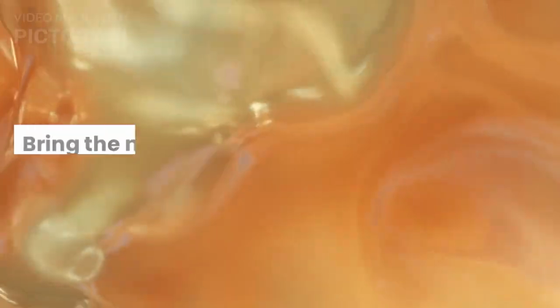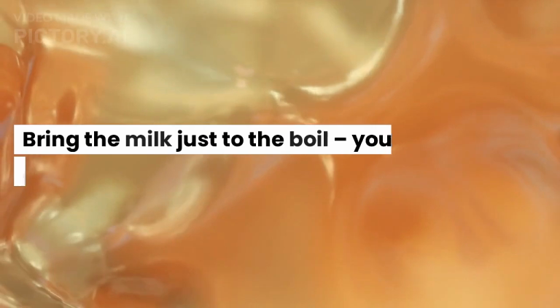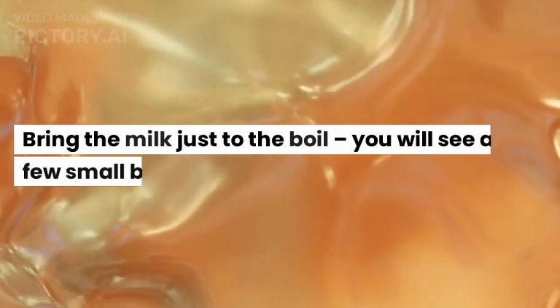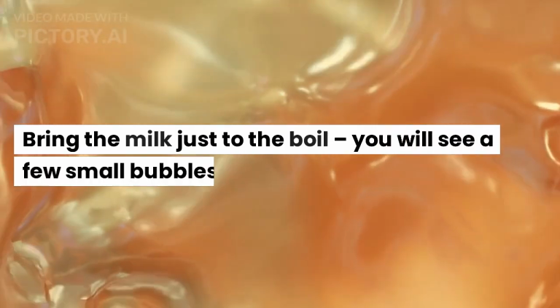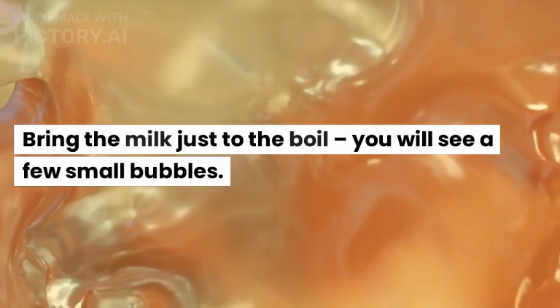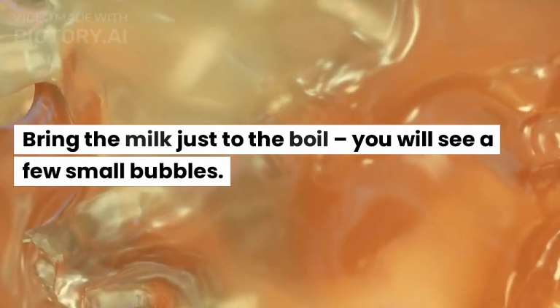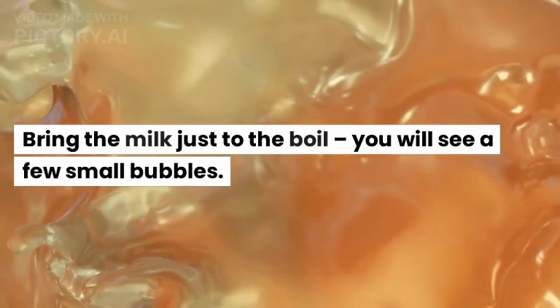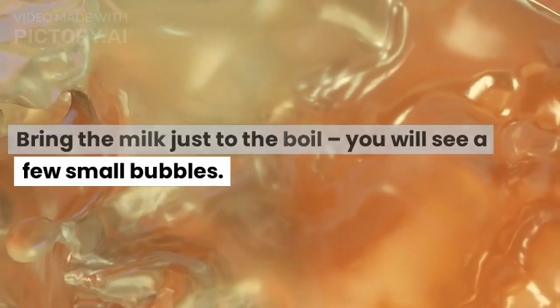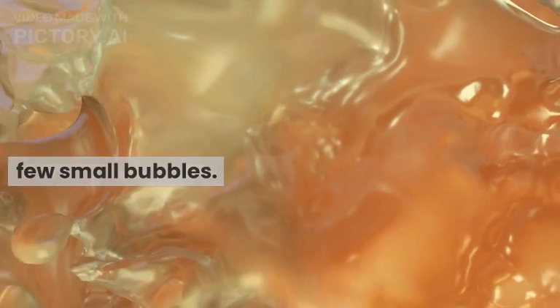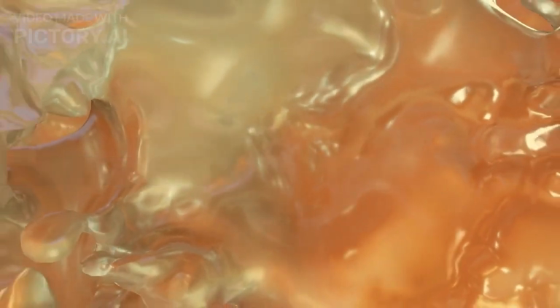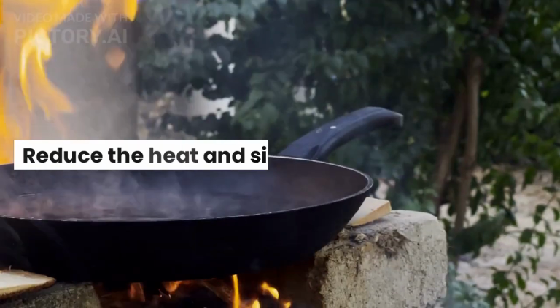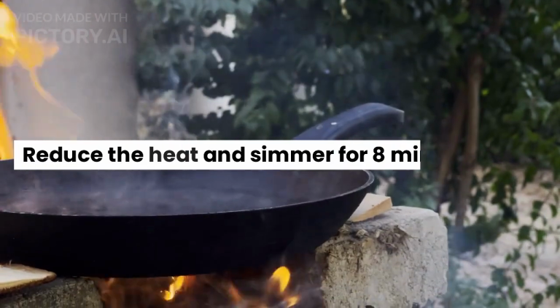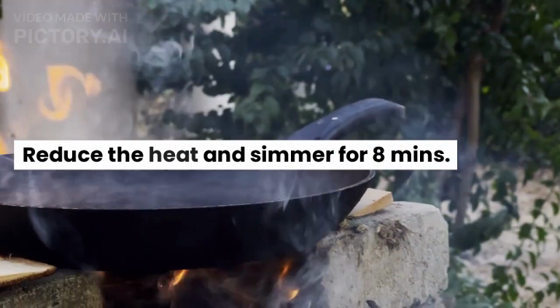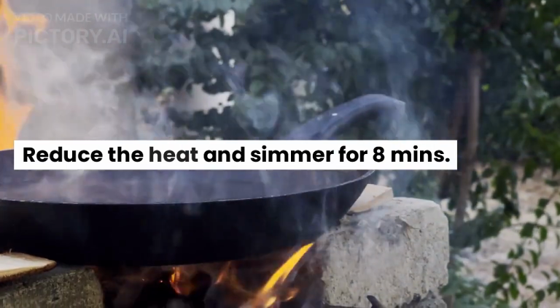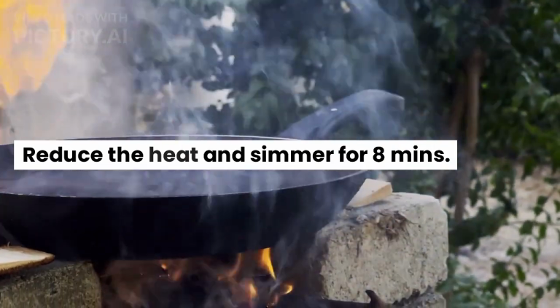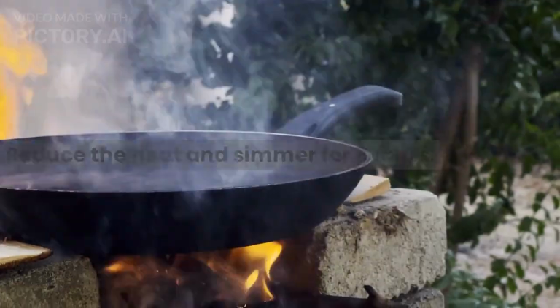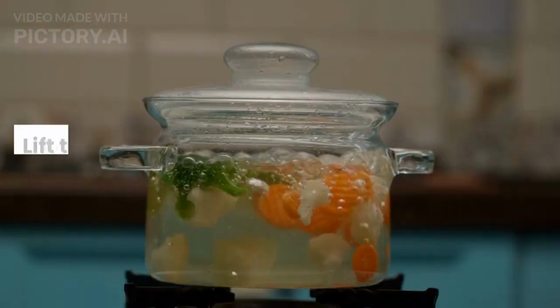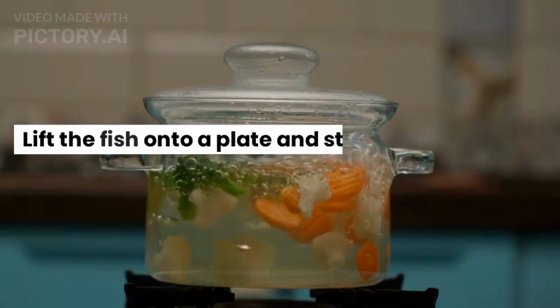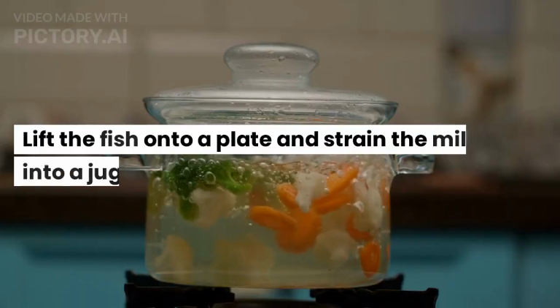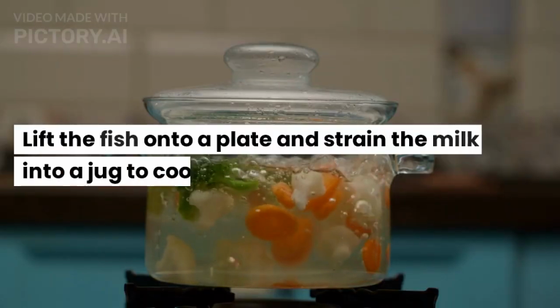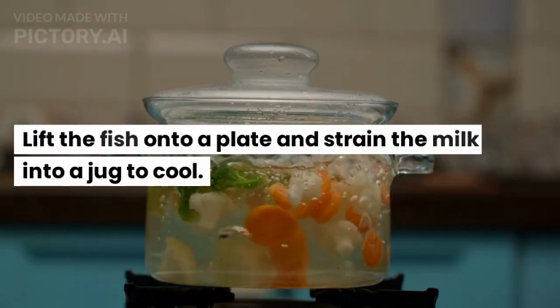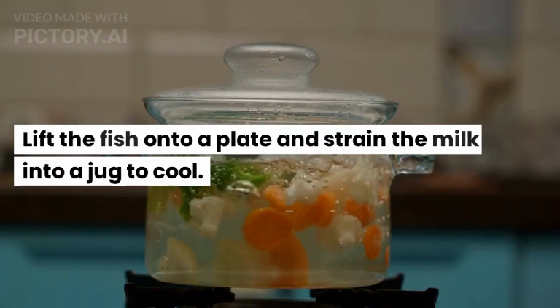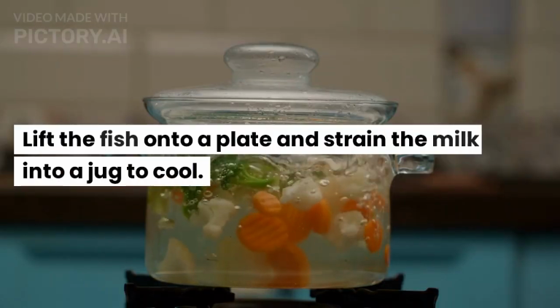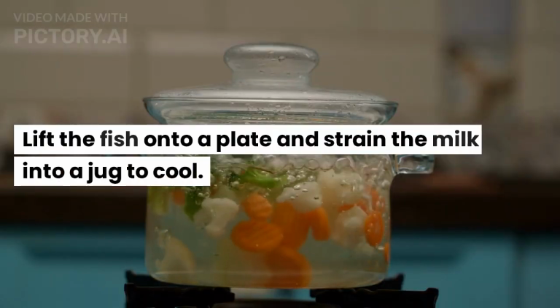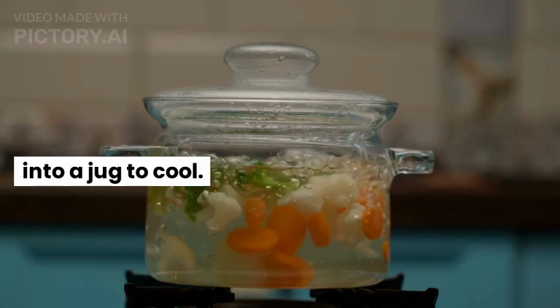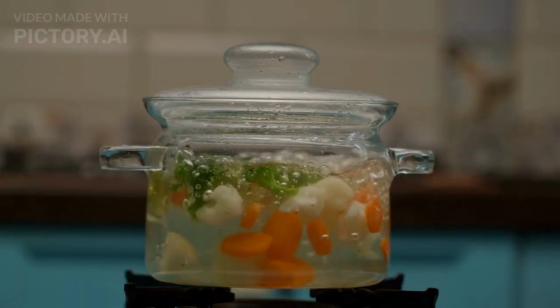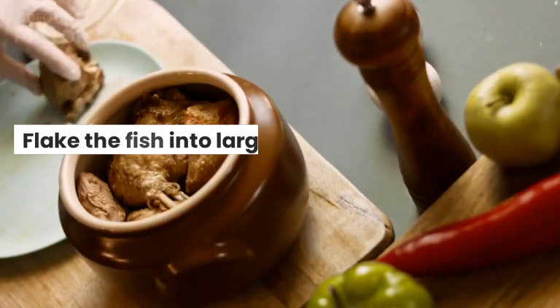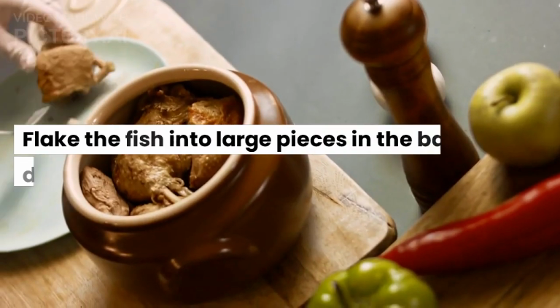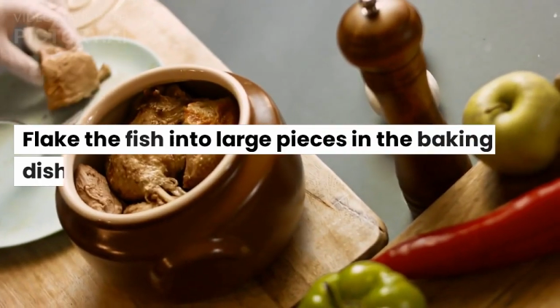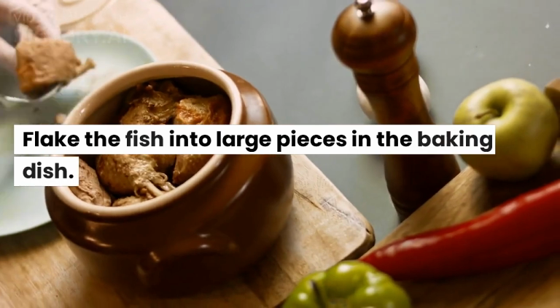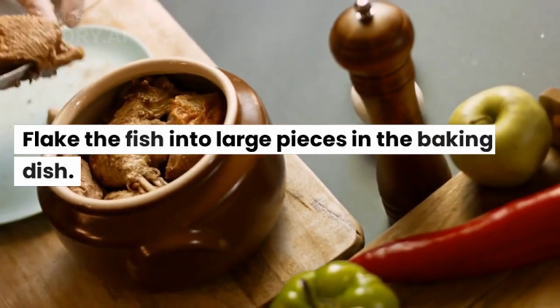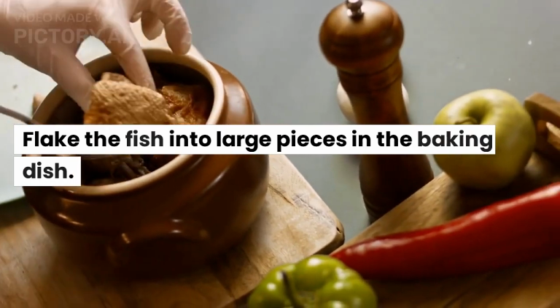Bring the milk just to the boil — you will see a few small bubbles. Reduce the heat and simmer for 8 minutes. Lift the fish onto a plate and strain the milk into a jug to cool. Flake the fish into large pieces in the baking dish.